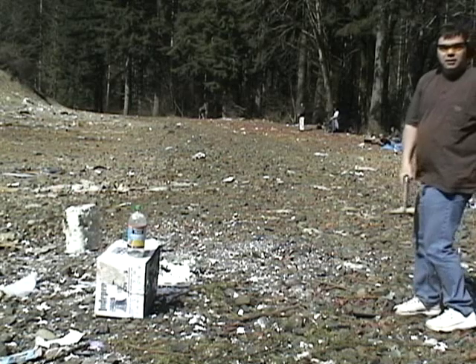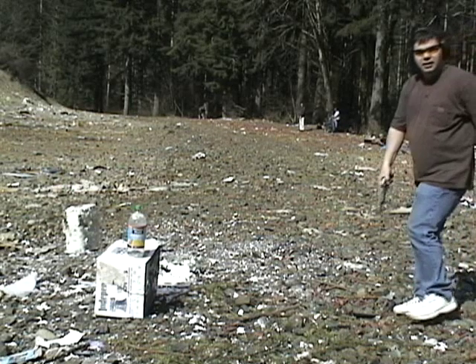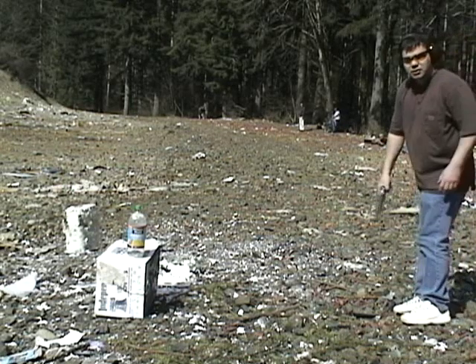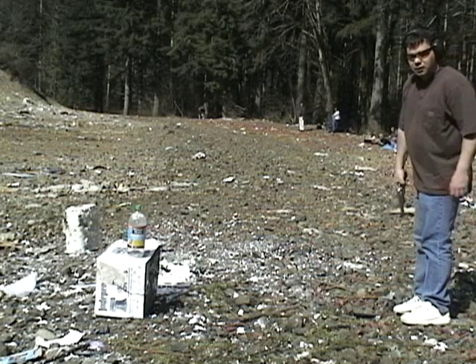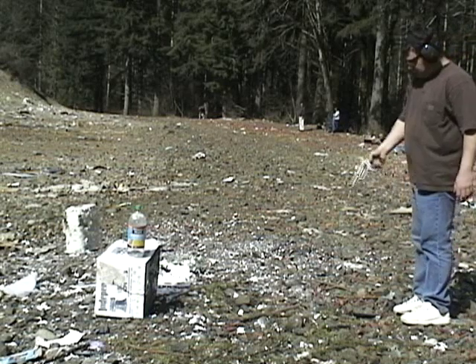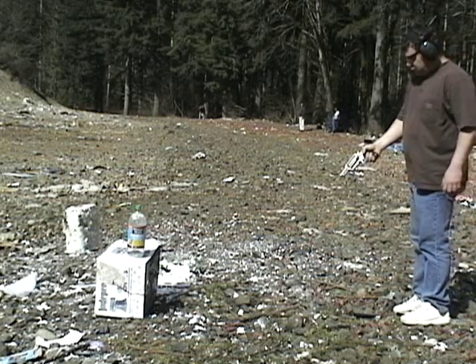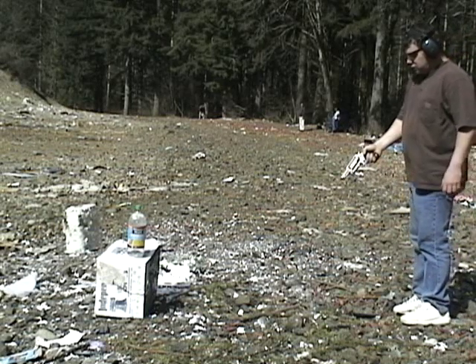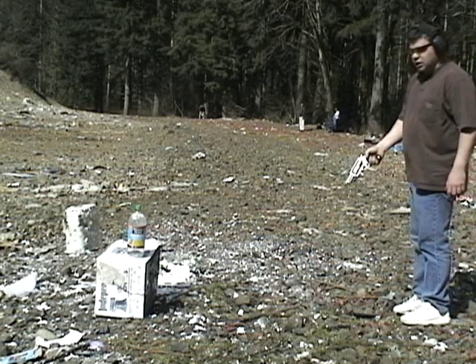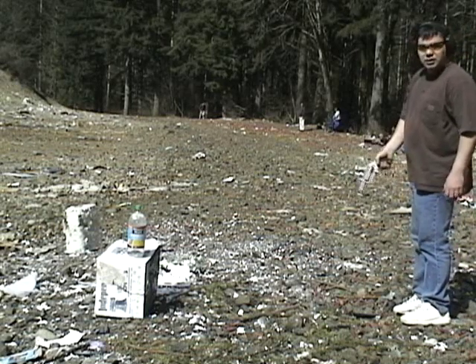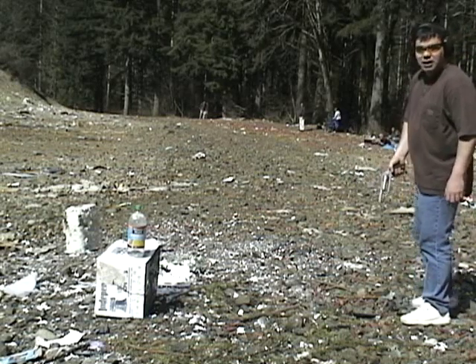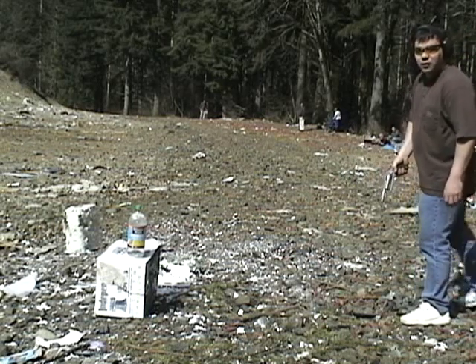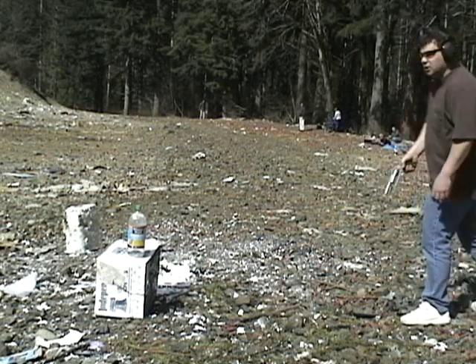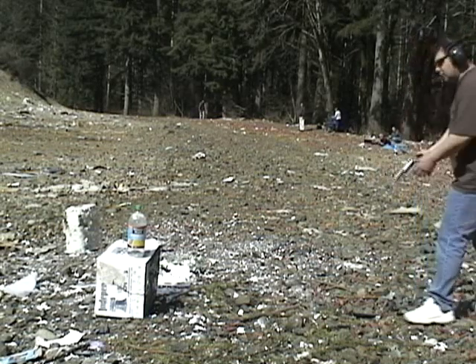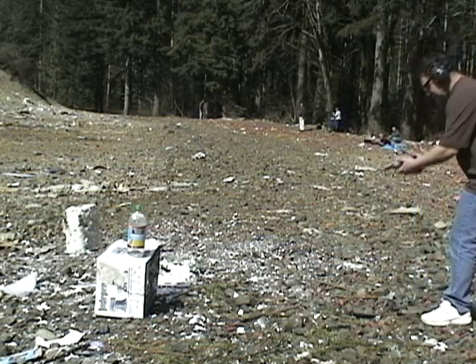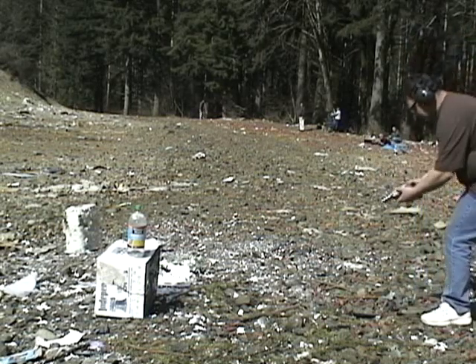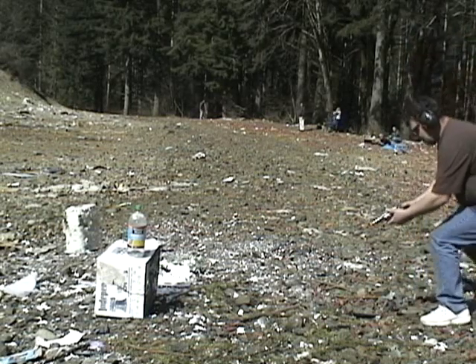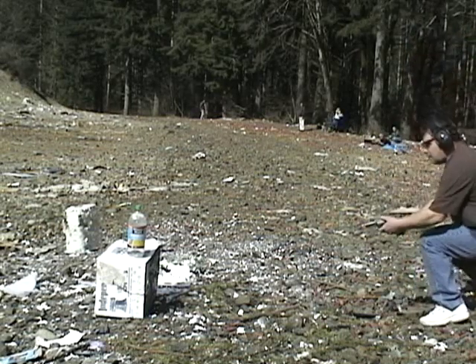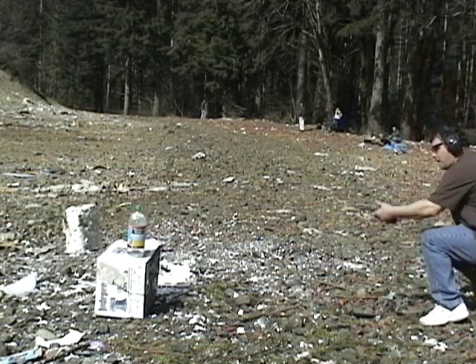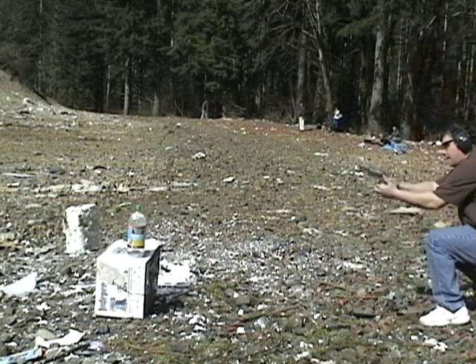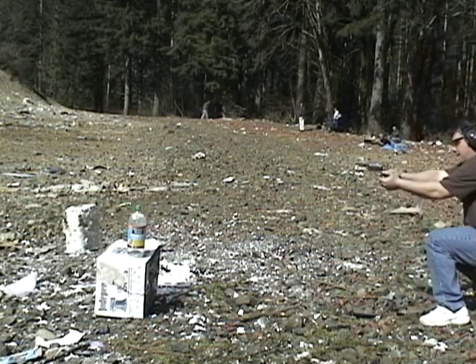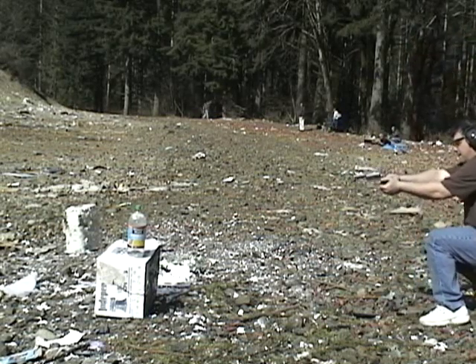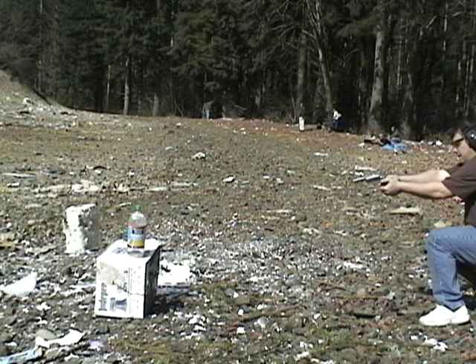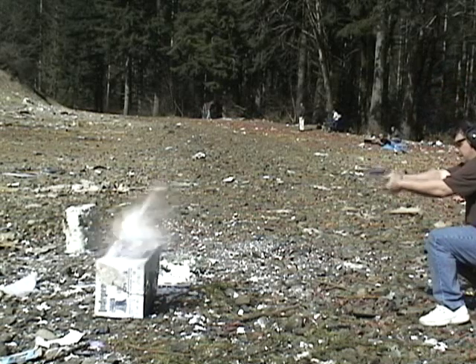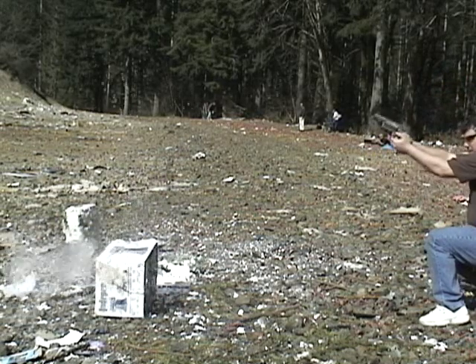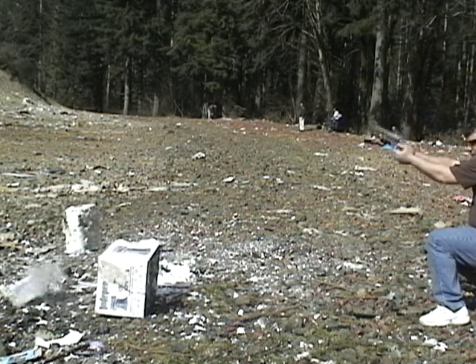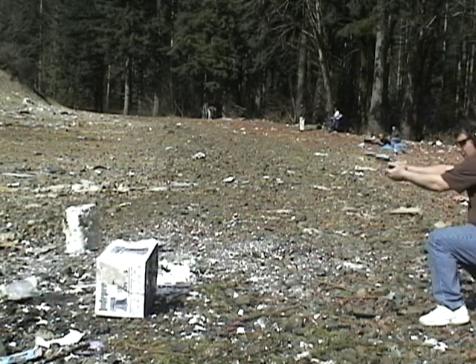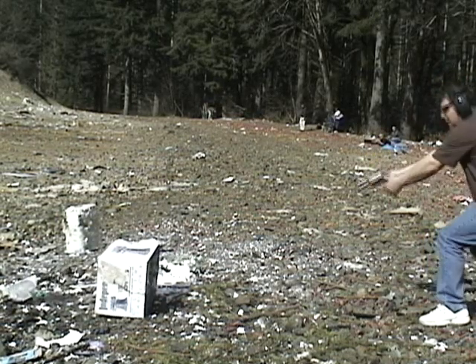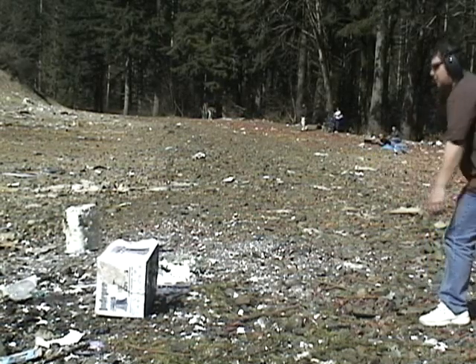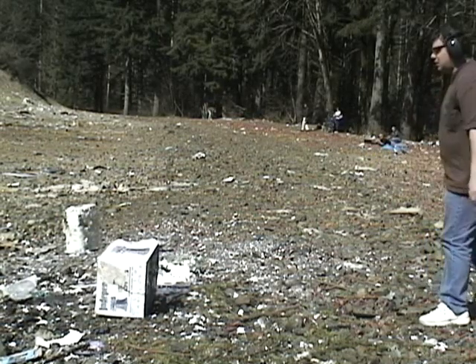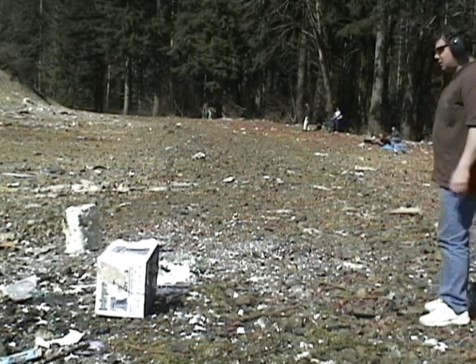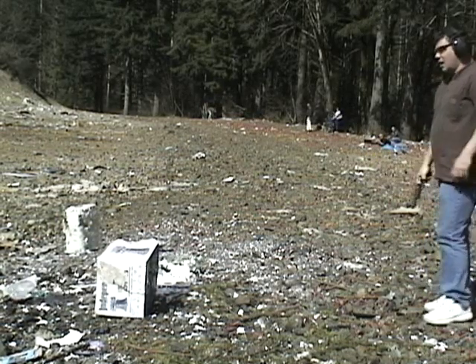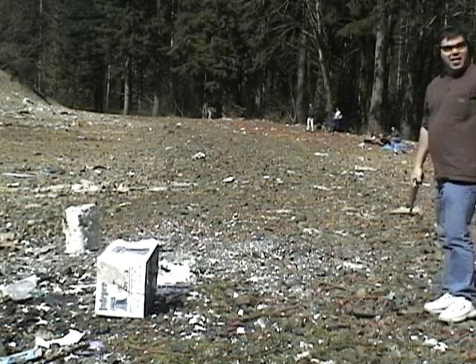All right, this is the Judge 3-inch Magnum .410. Too close. I felt that clean over here.